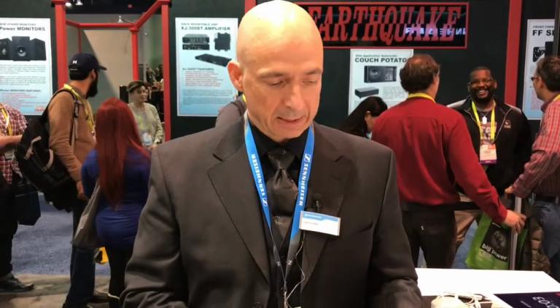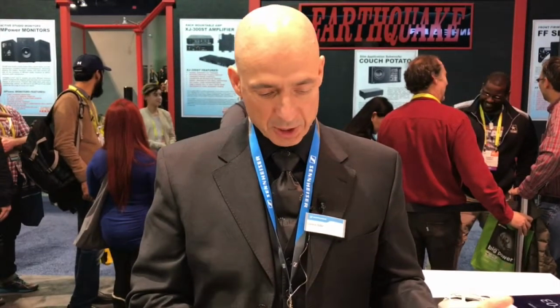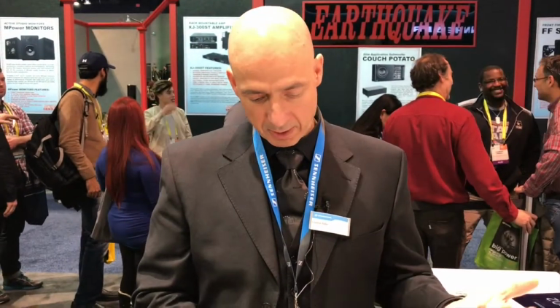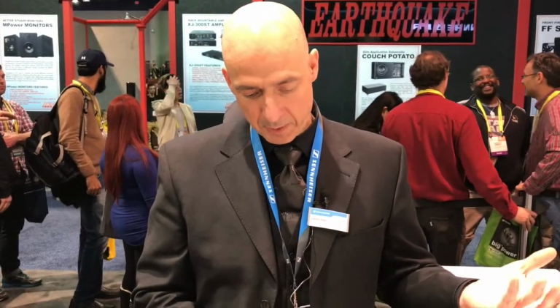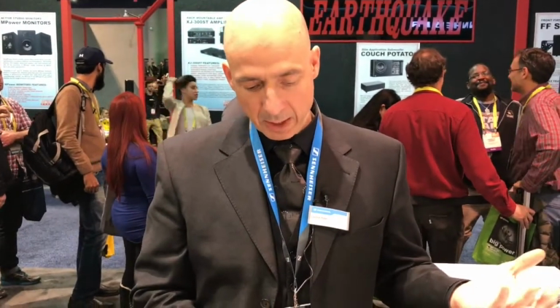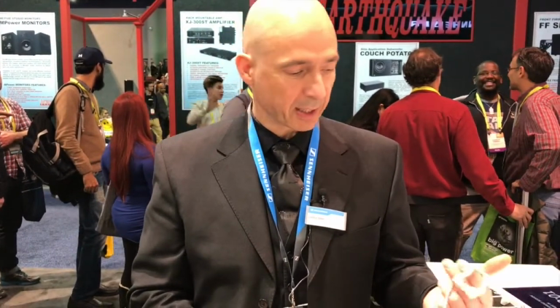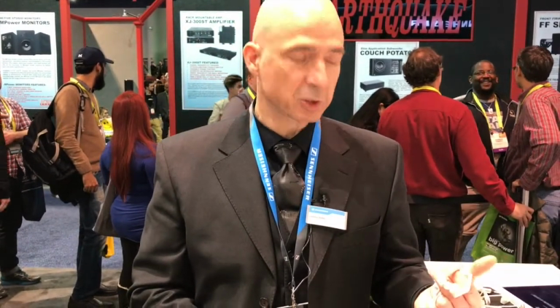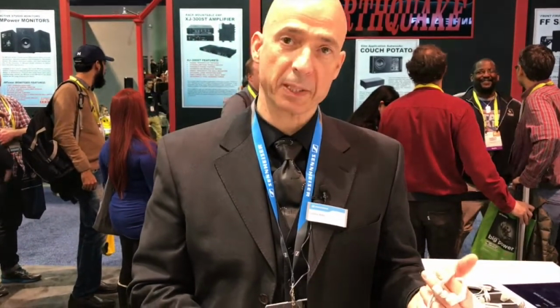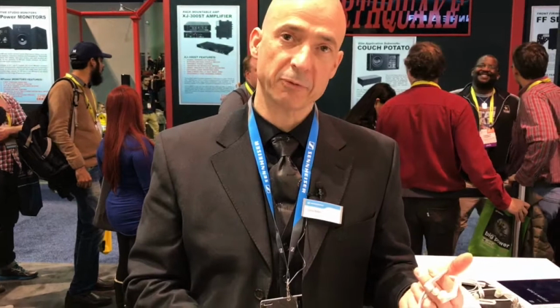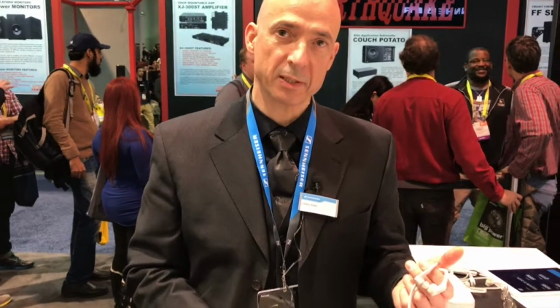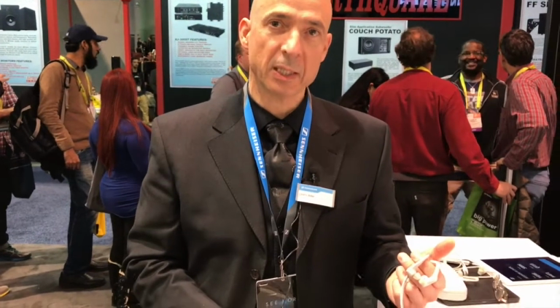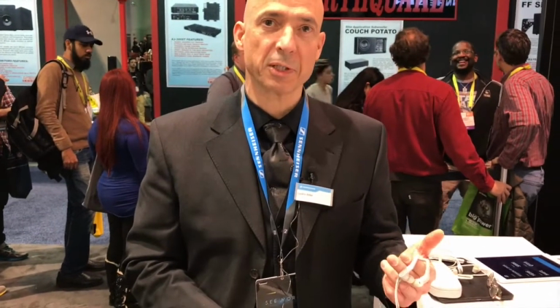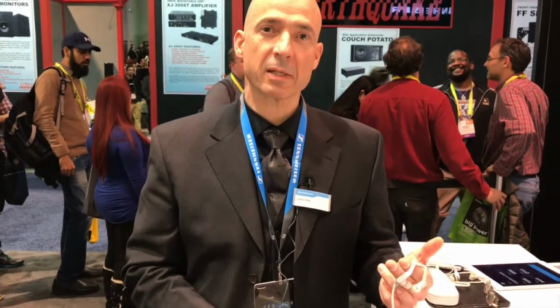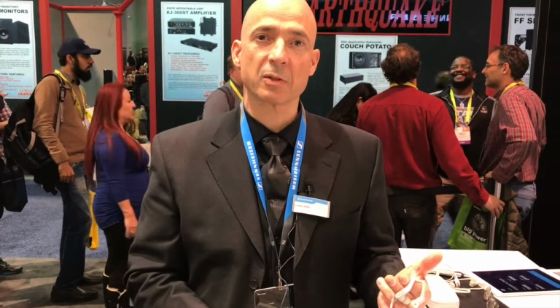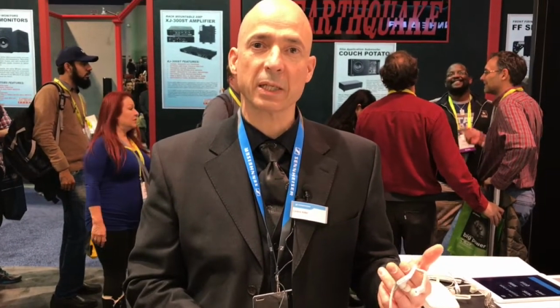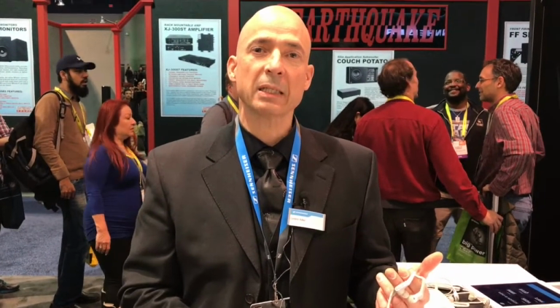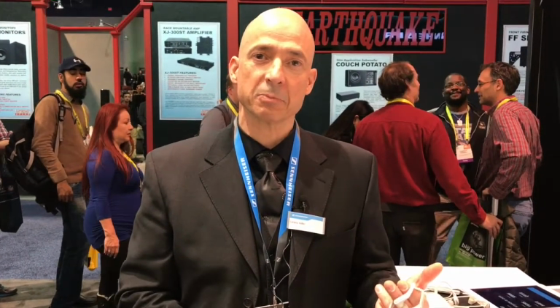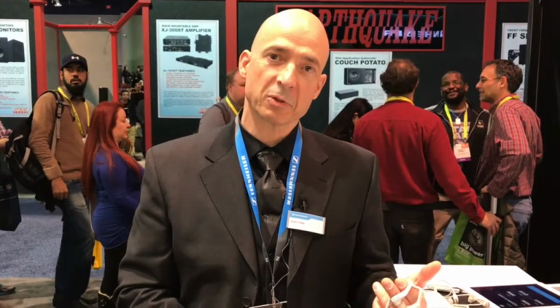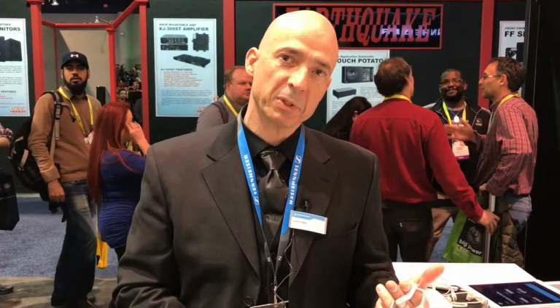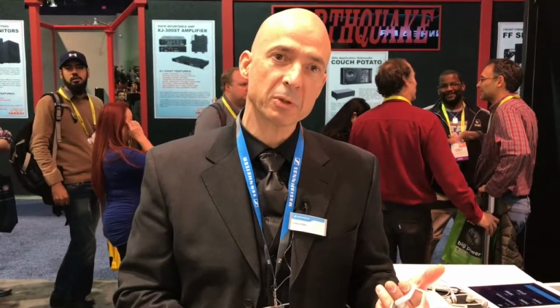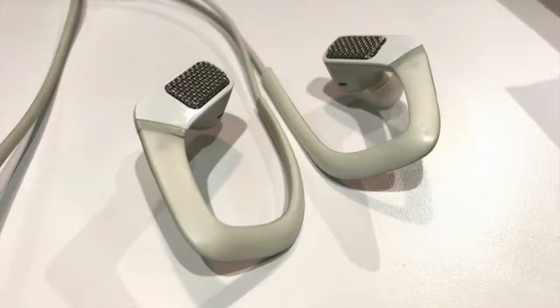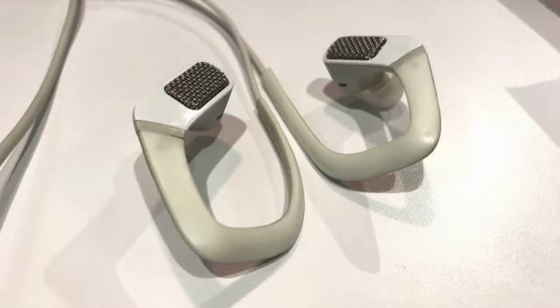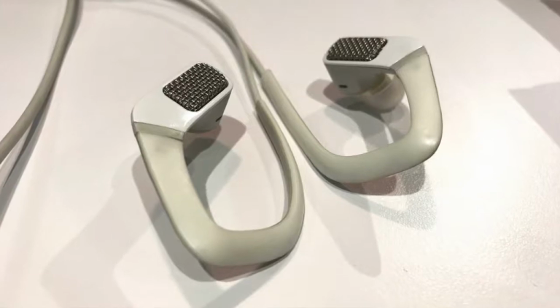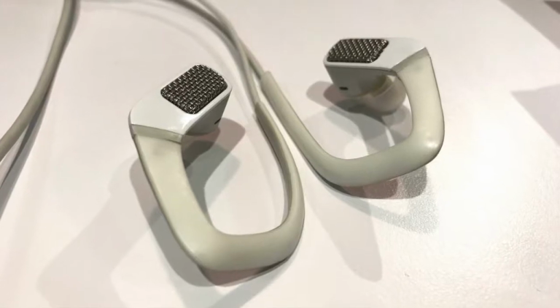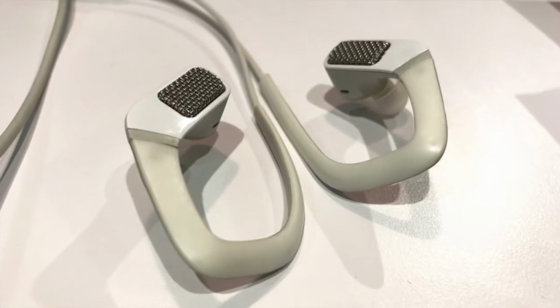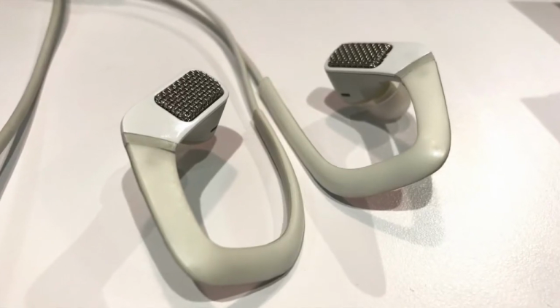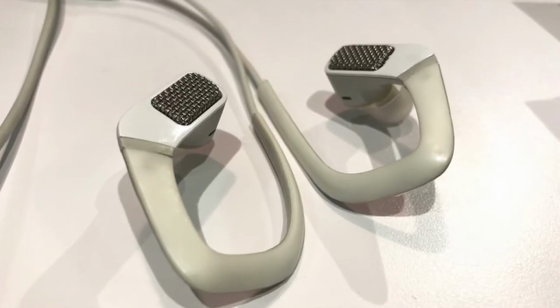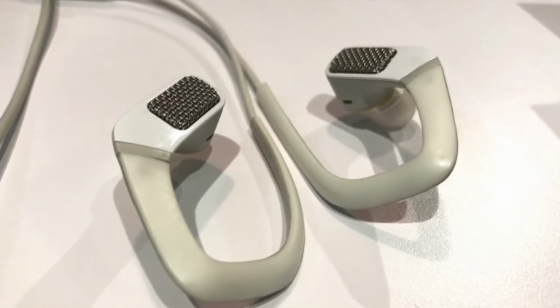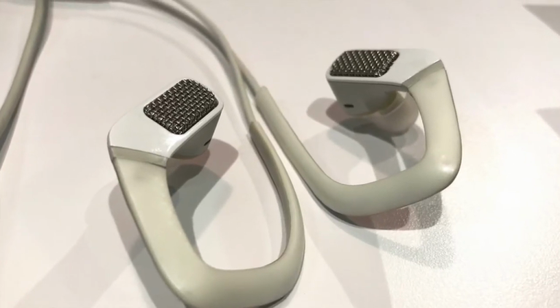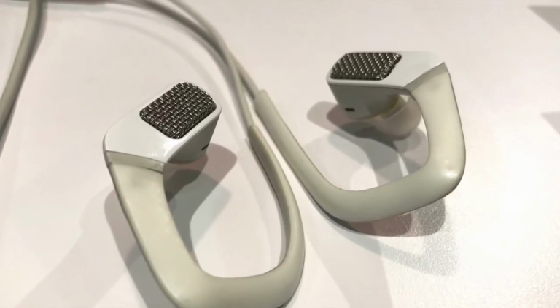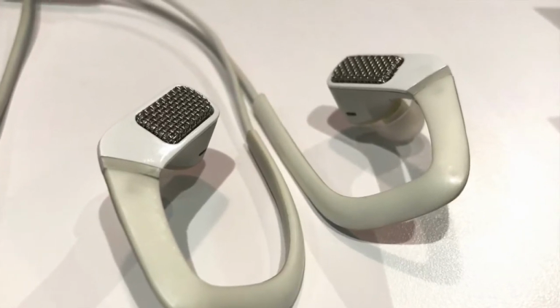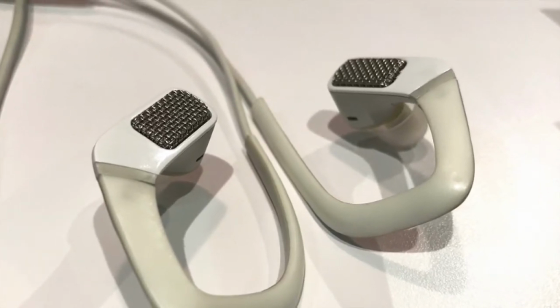At the same time we have a transparent hearing functionality which enables us to hear and monitor what we record, or to hear our surrounding better while wearing these headsets.